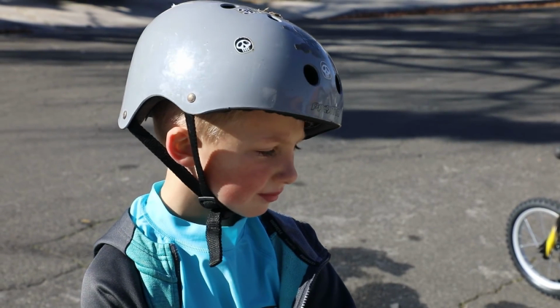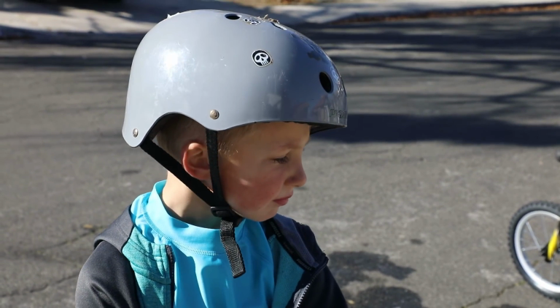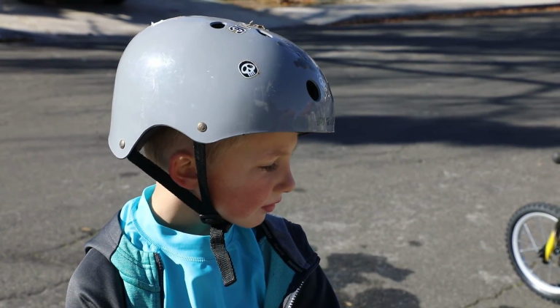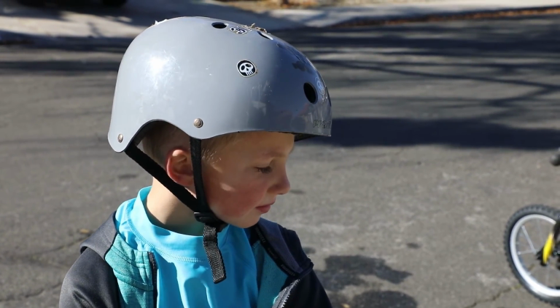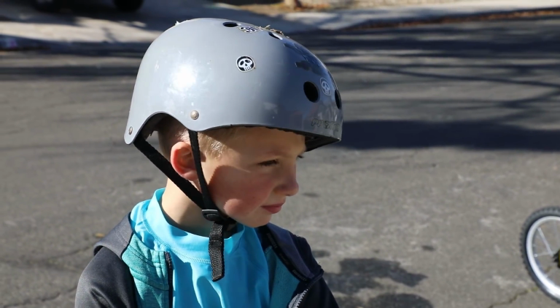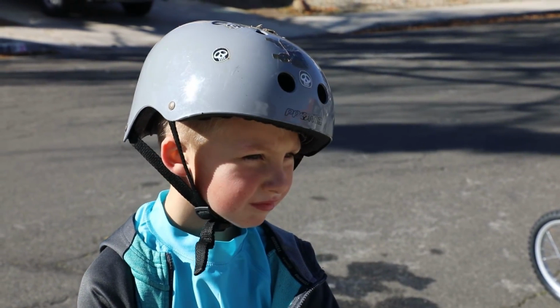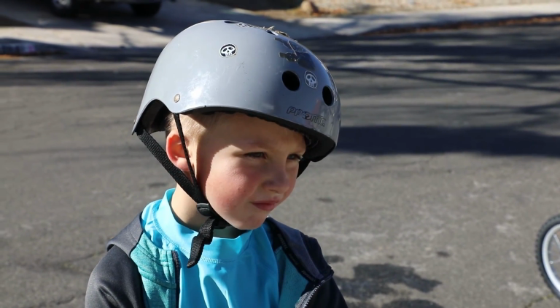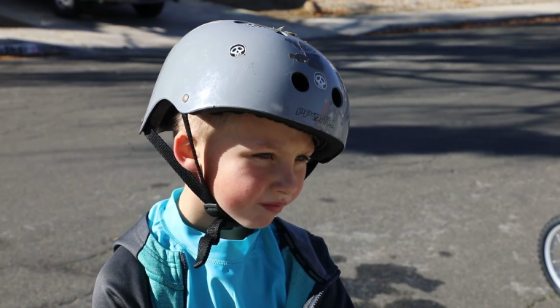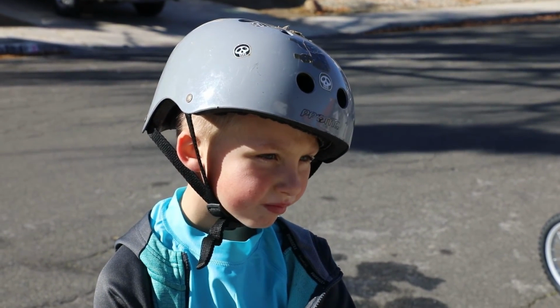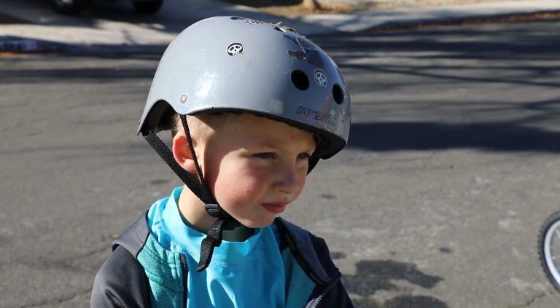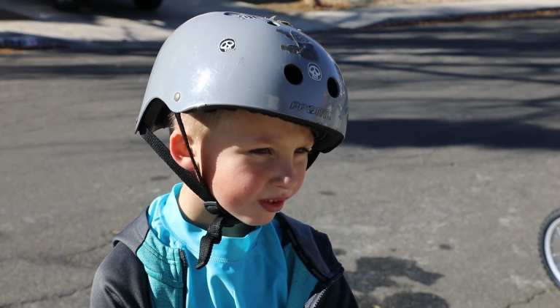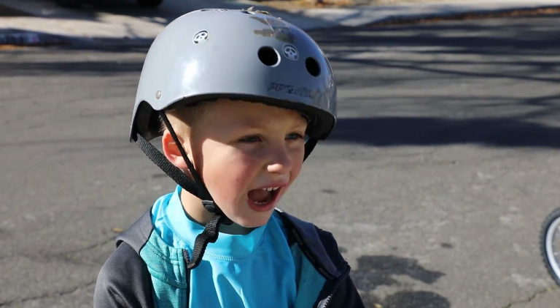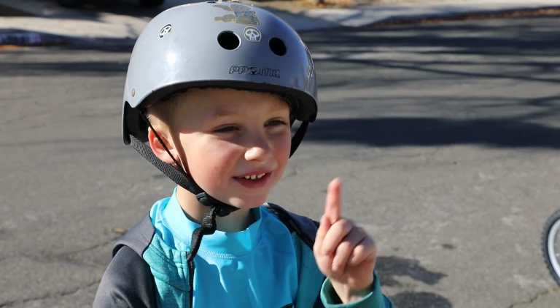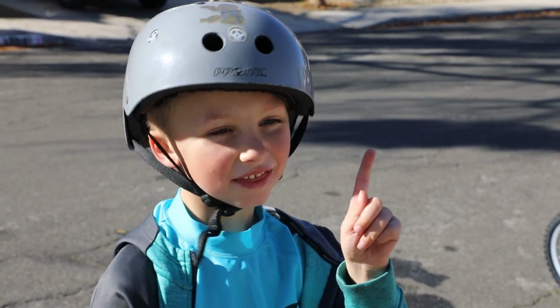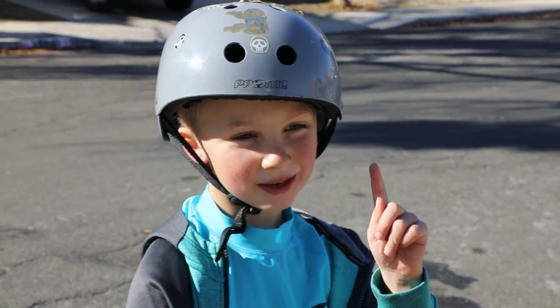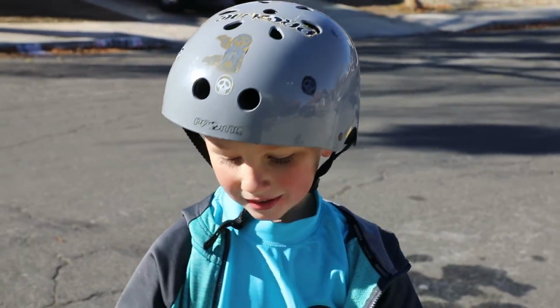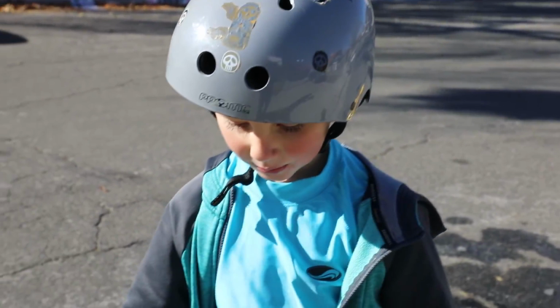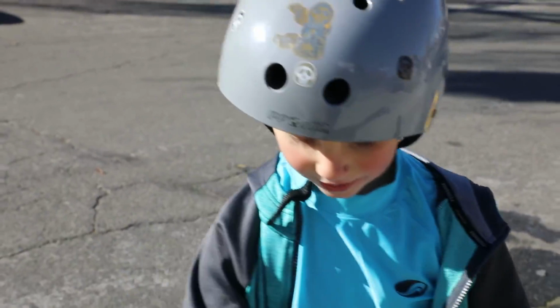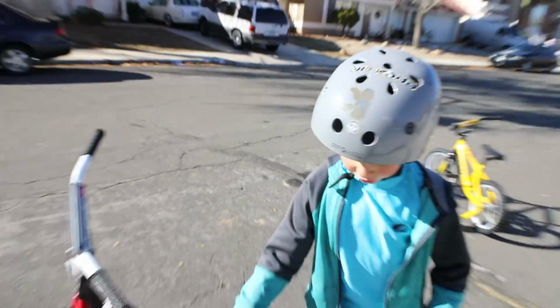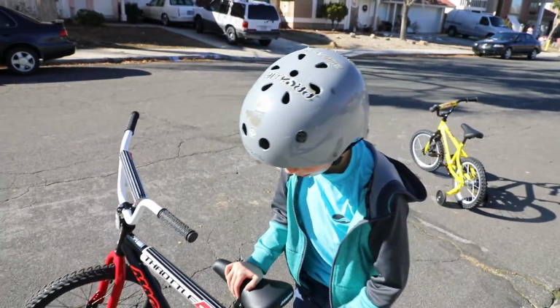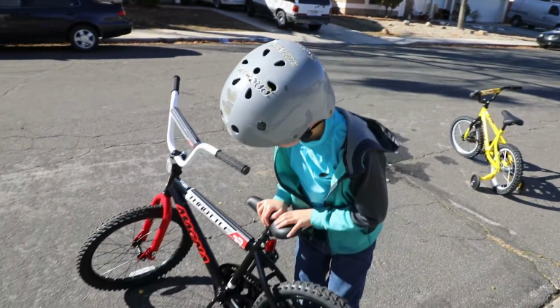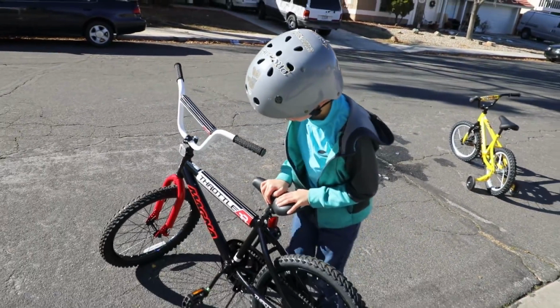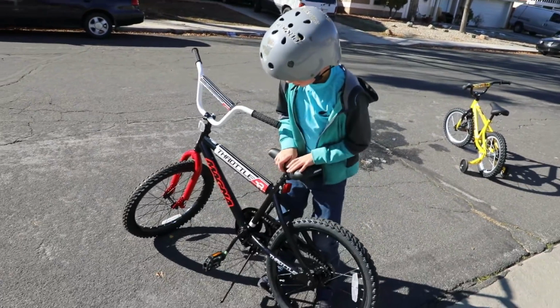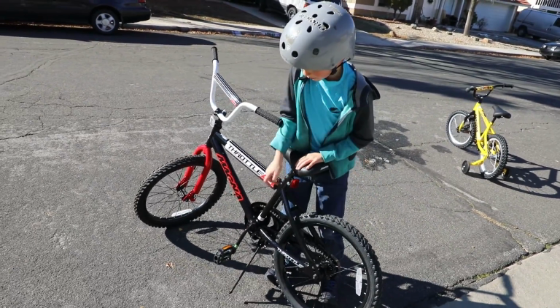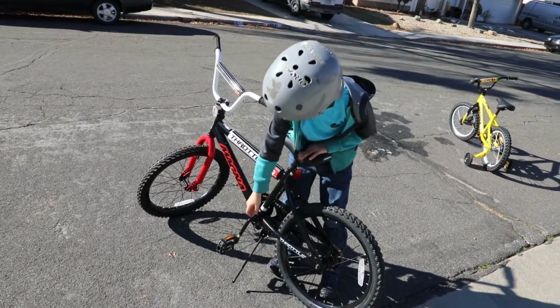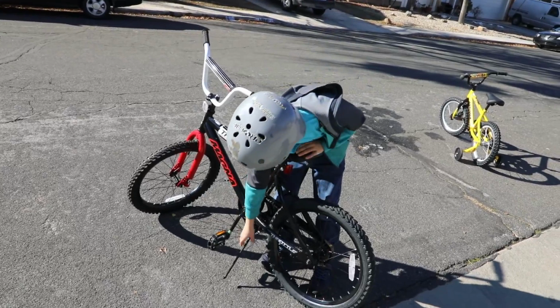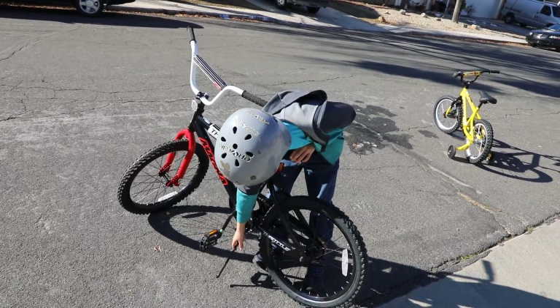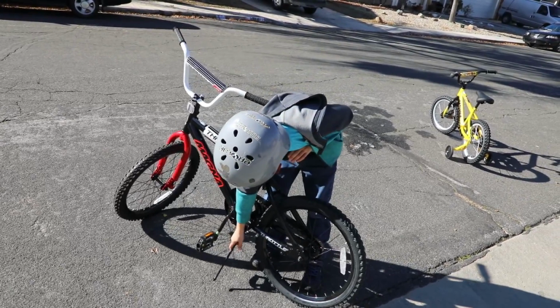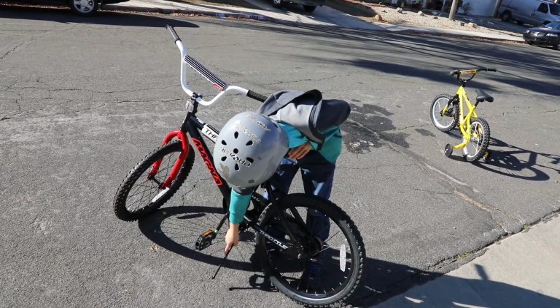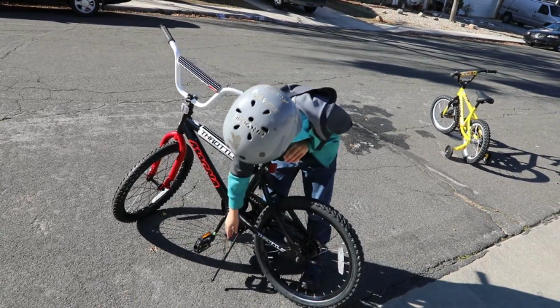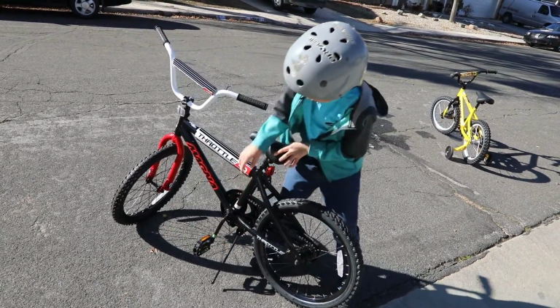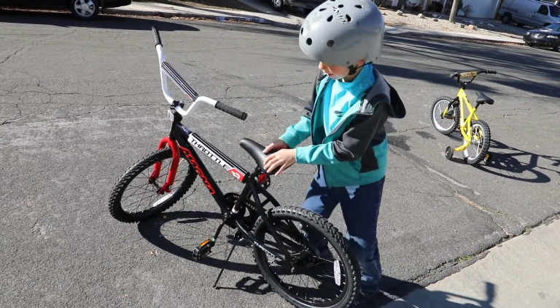So those are some good tips for riding bikes. I have another tip. If you want to show off people a trick about a bike — okay.